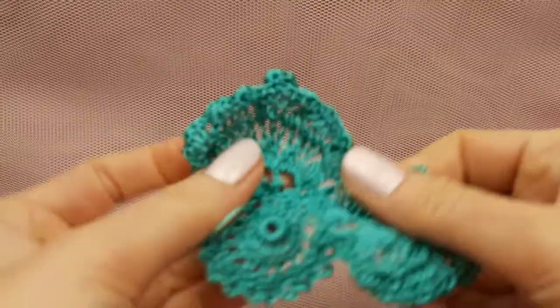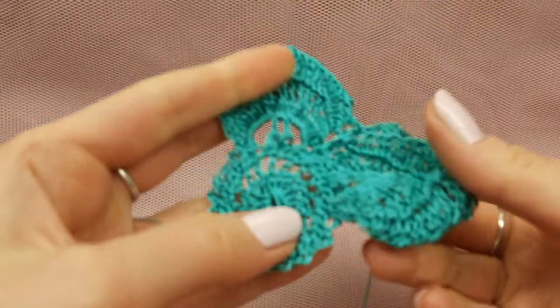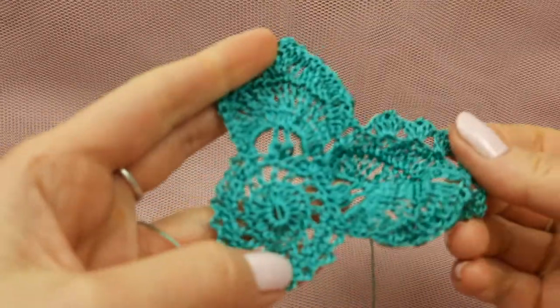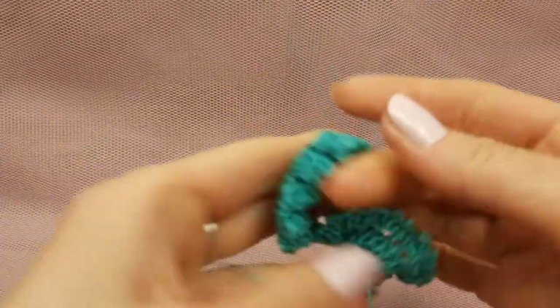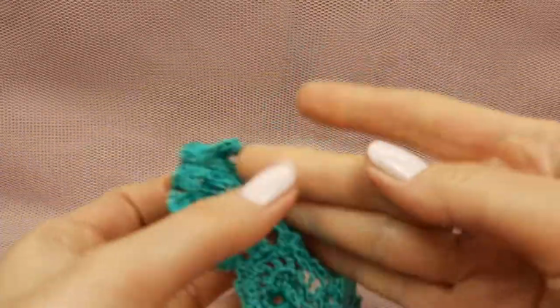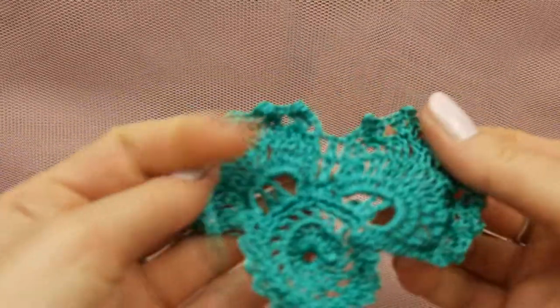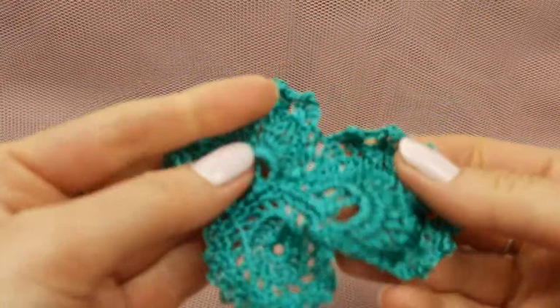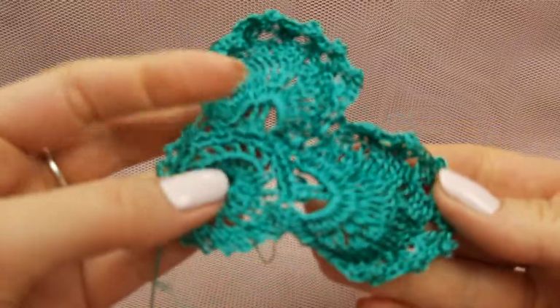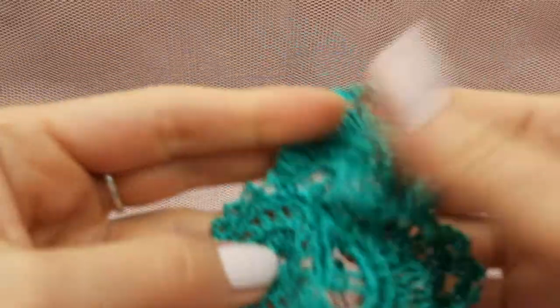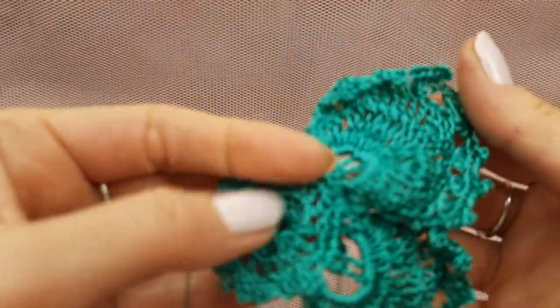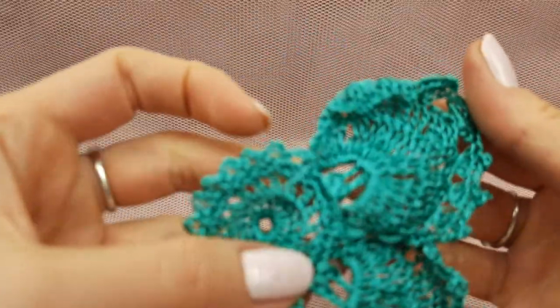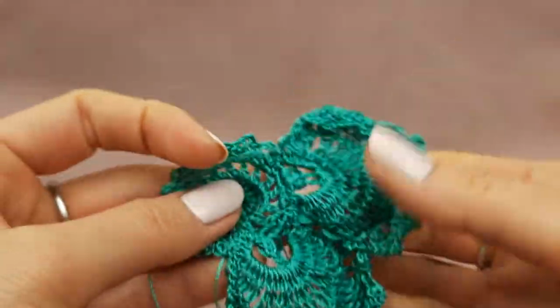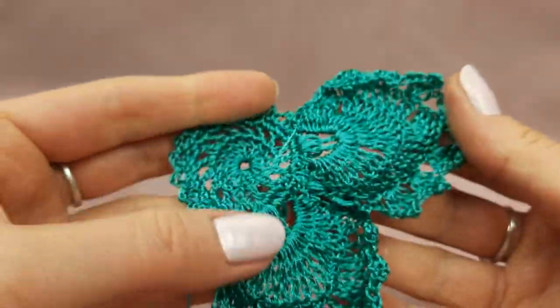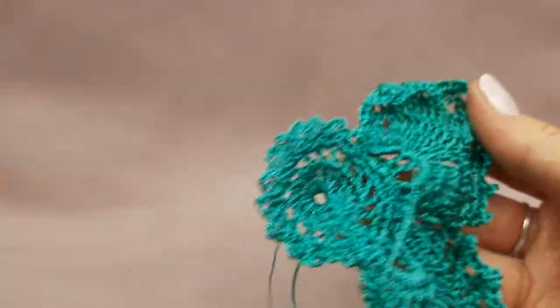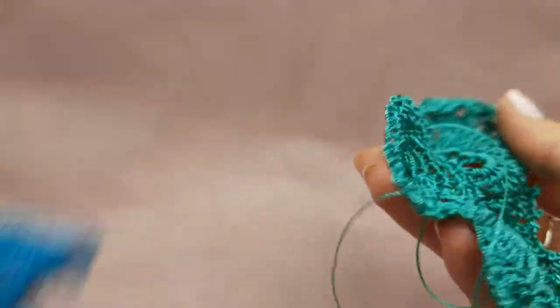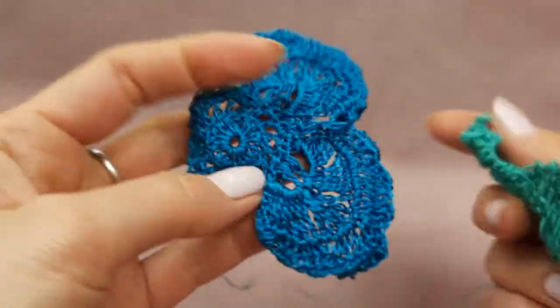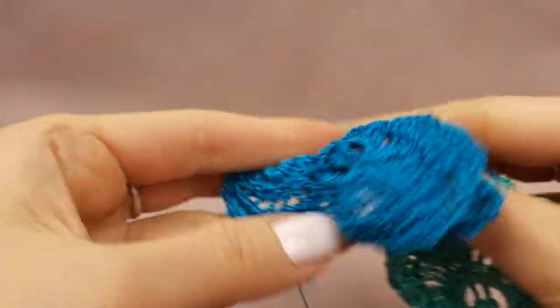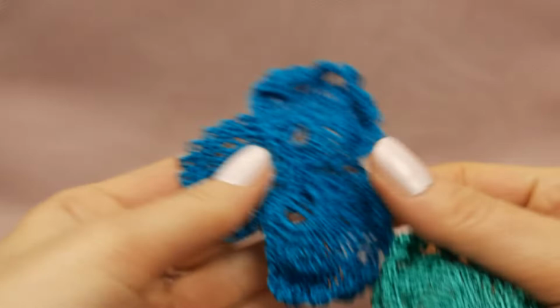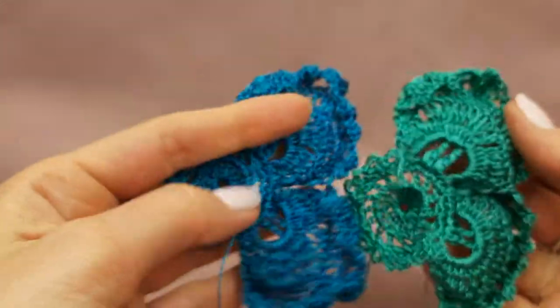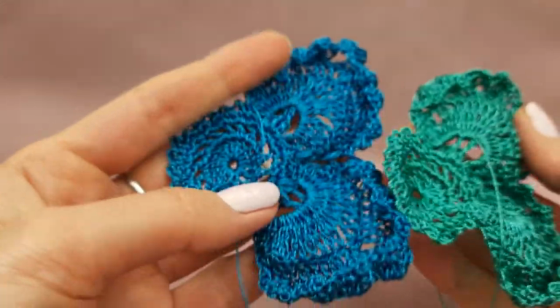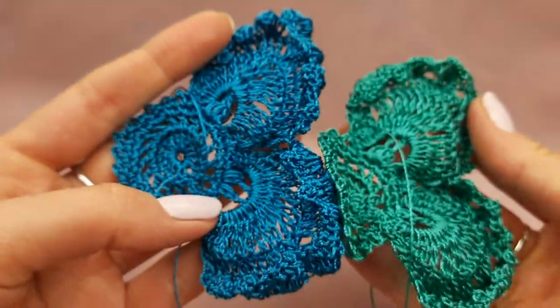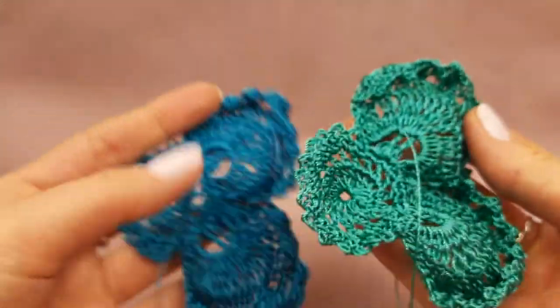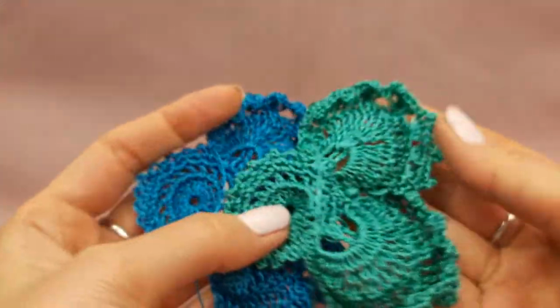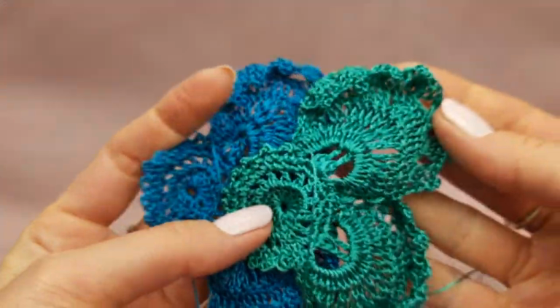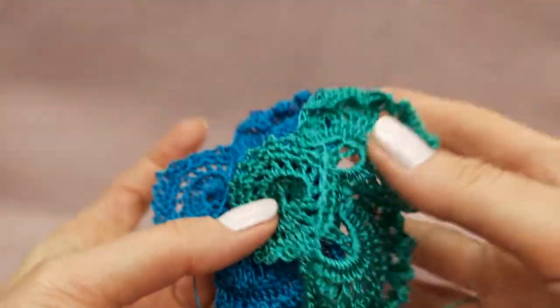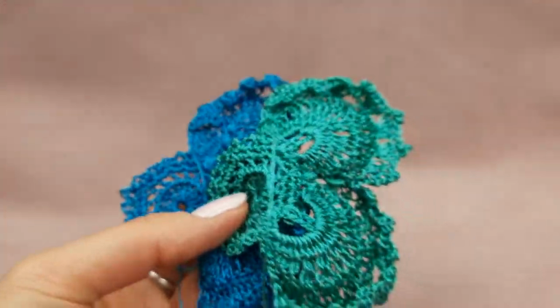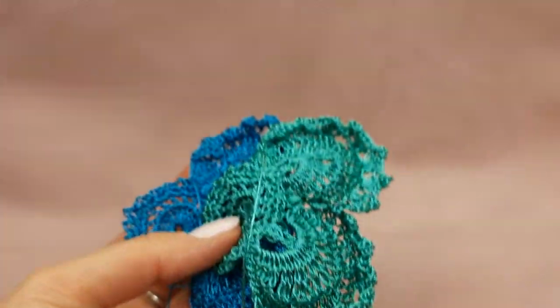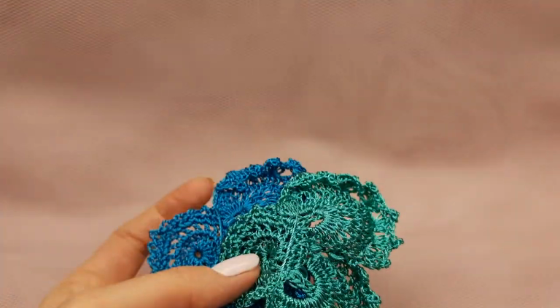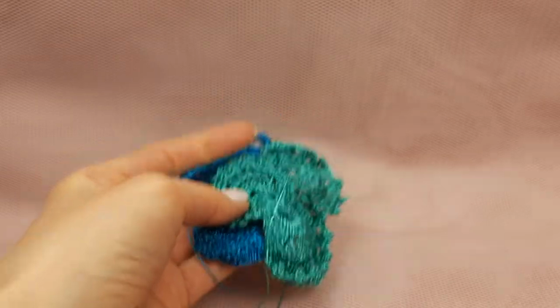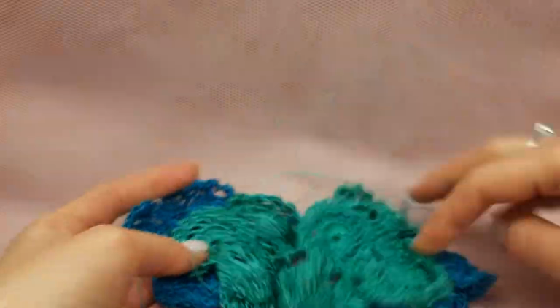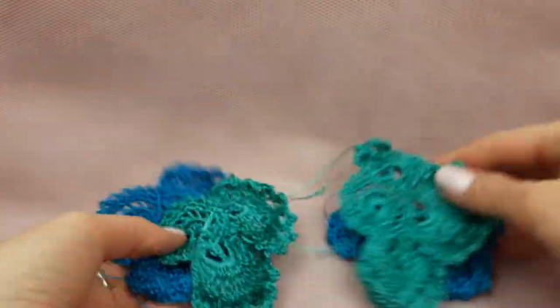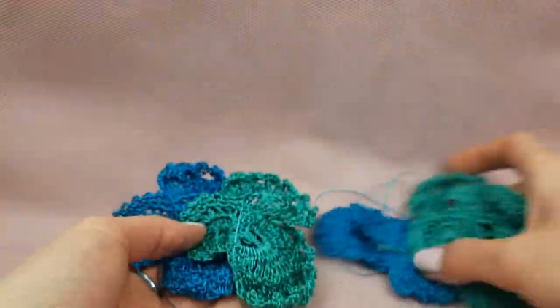Now I've finished making the same flower just this time with two petals, and the second one is also ready. So the biggest flowers - we have four elements in total.